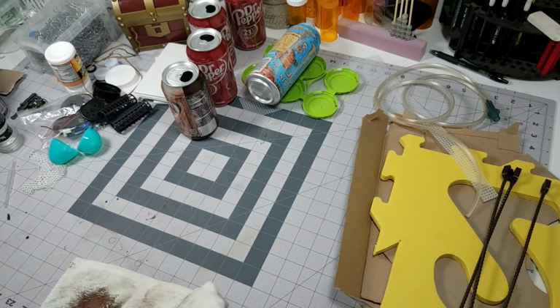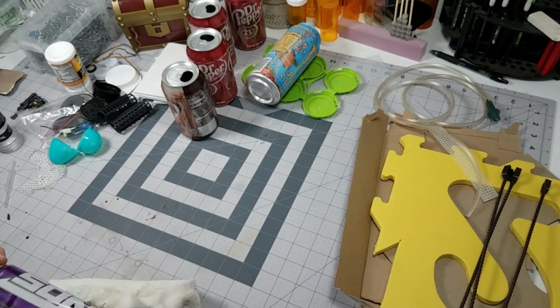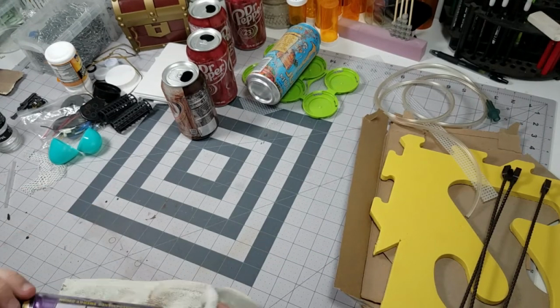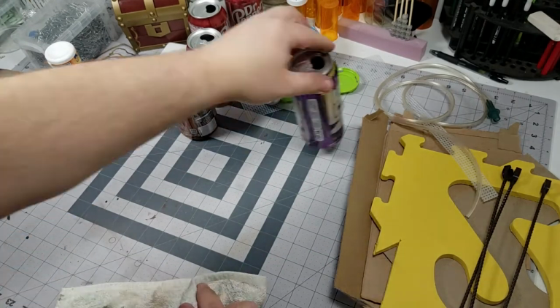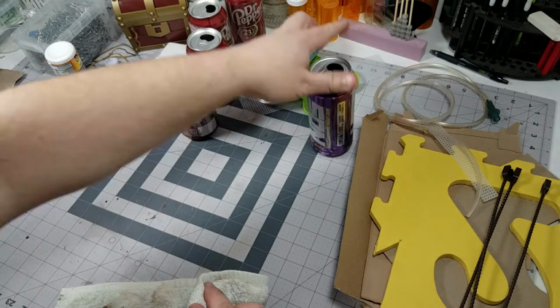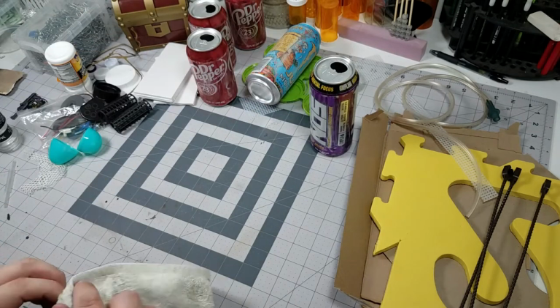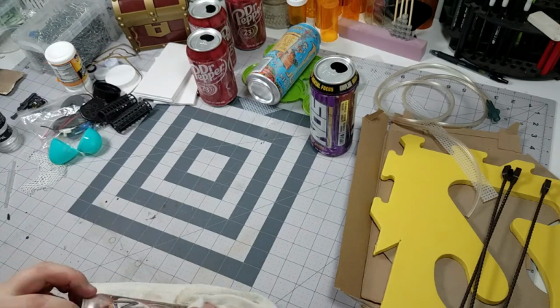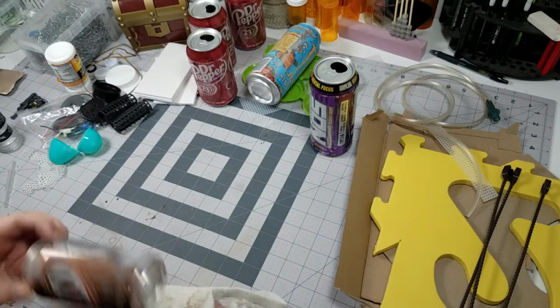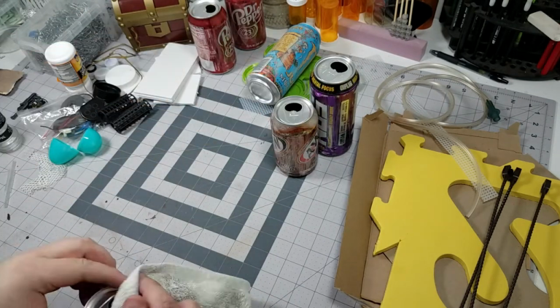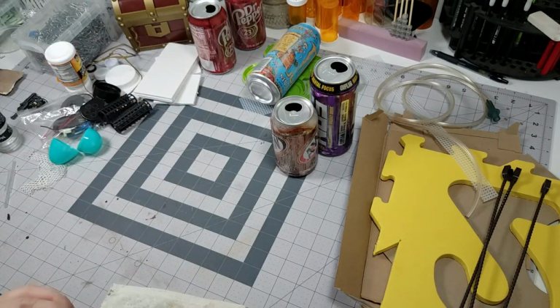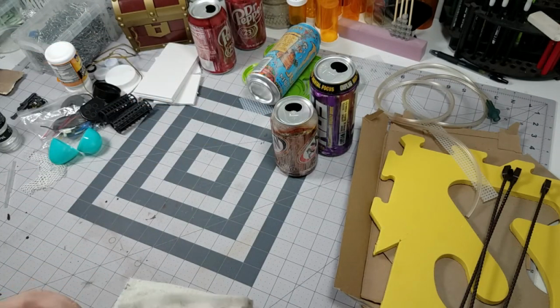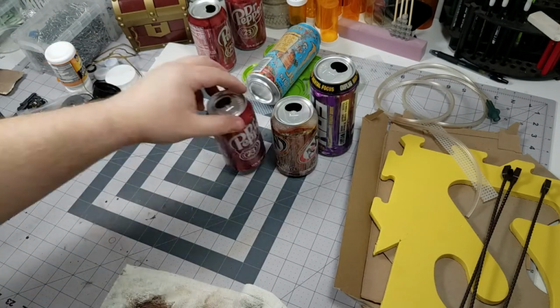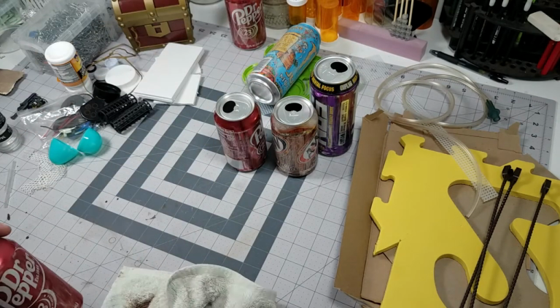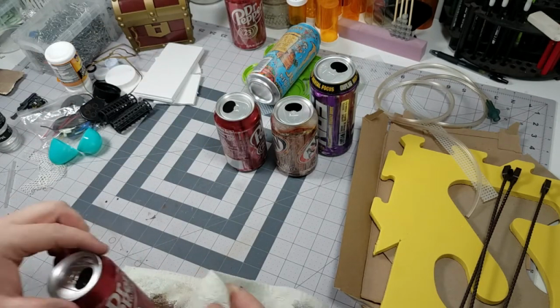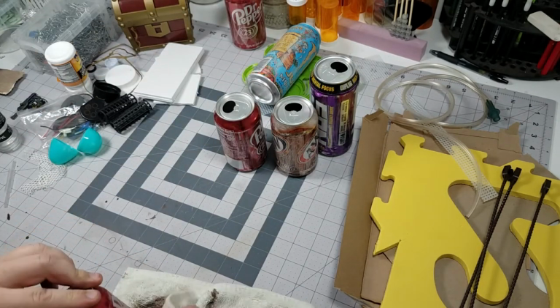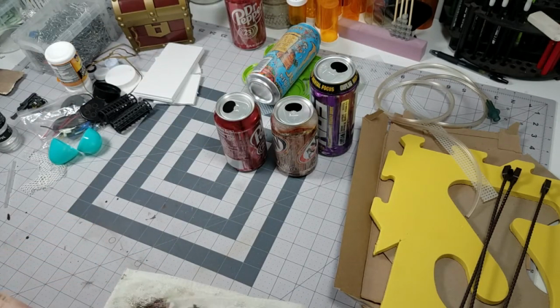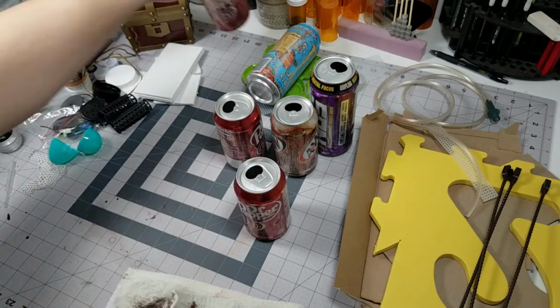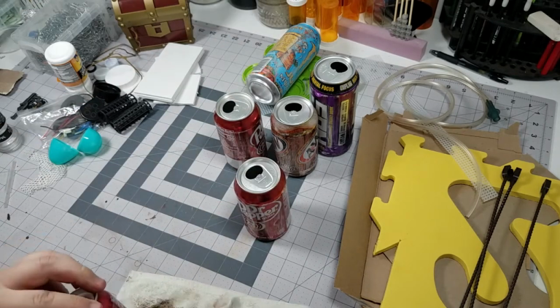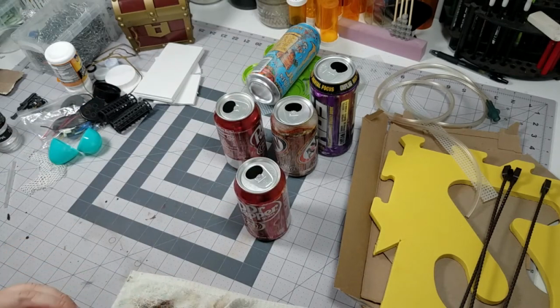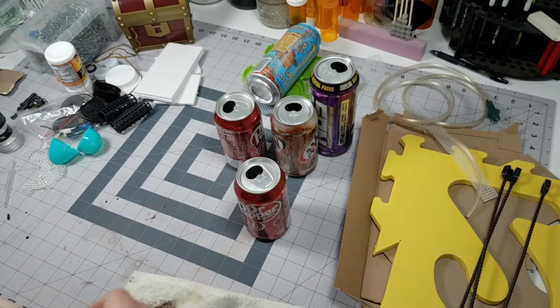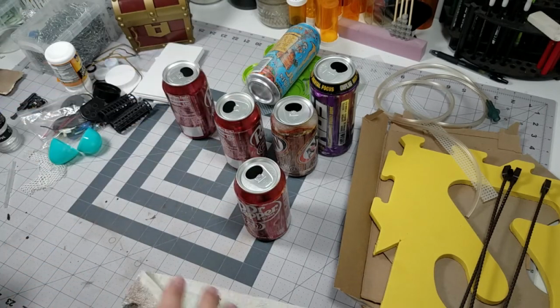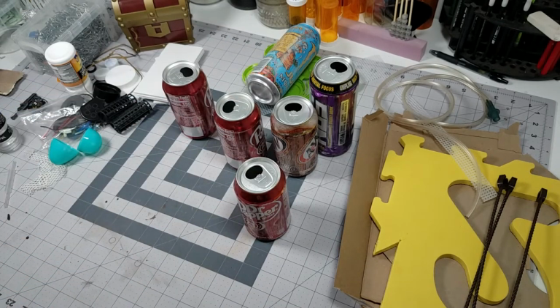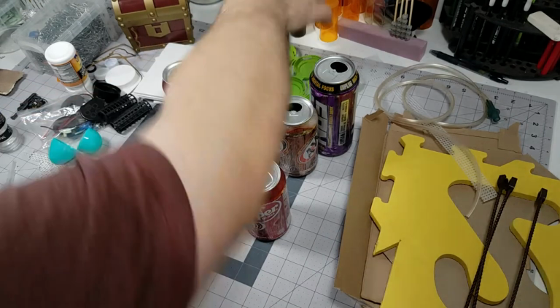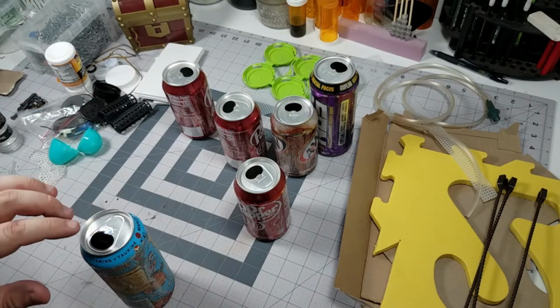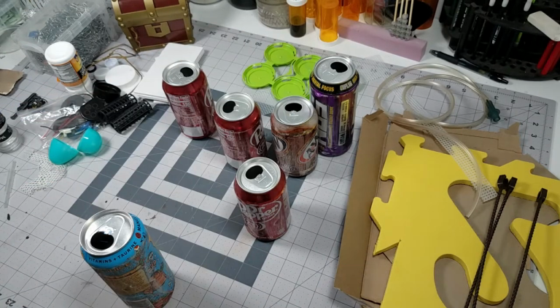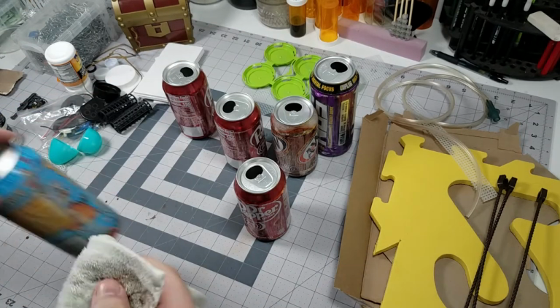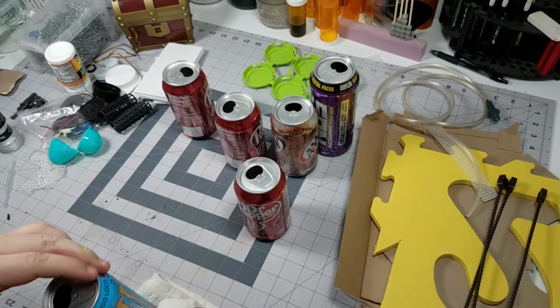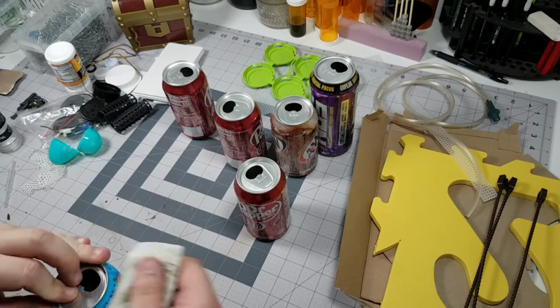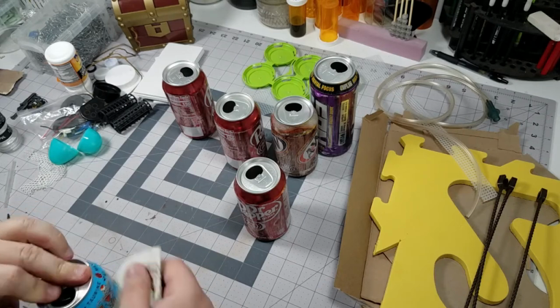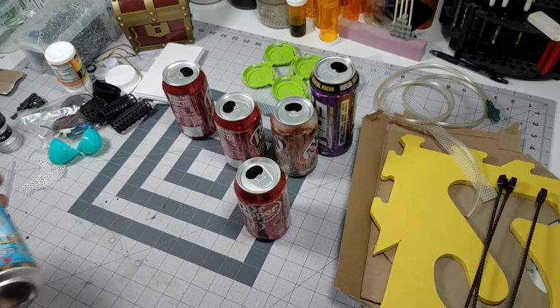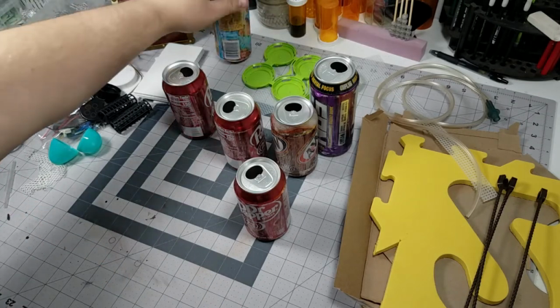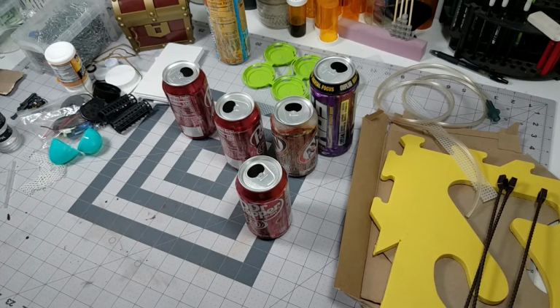The first step for me is sanding the outside of all of these just to make sure that the surface is roughened up, and that way it'll make it easier to glue and paint later. You don't have to do this, but I would rather do it now and save myself a lot of work later.